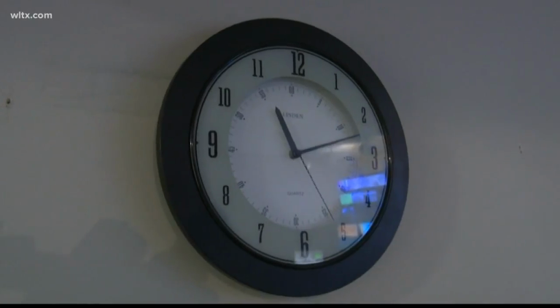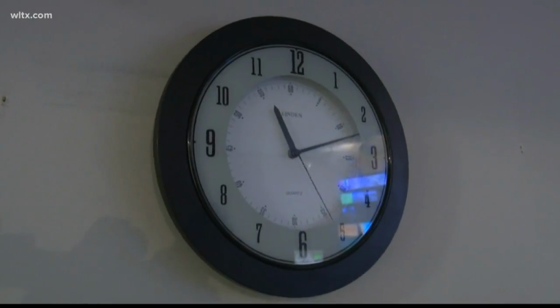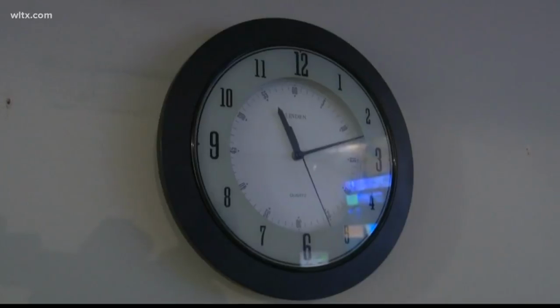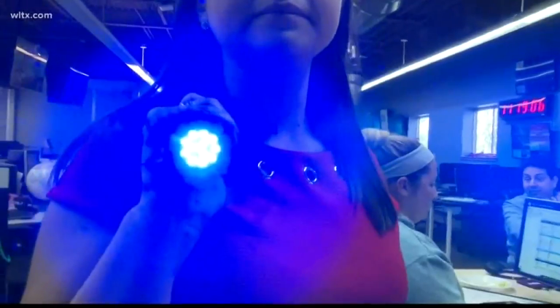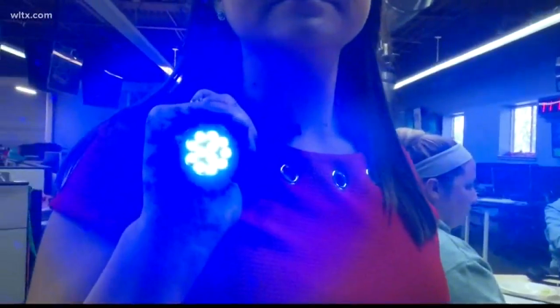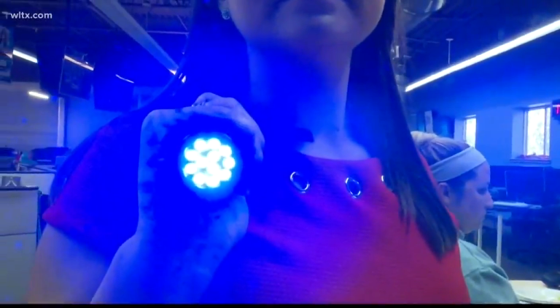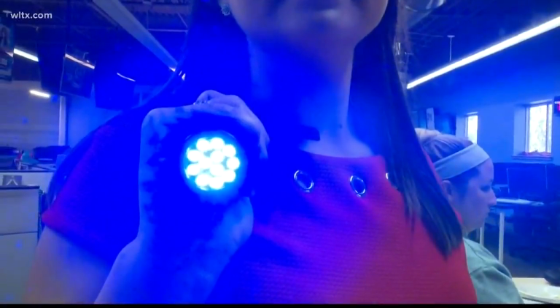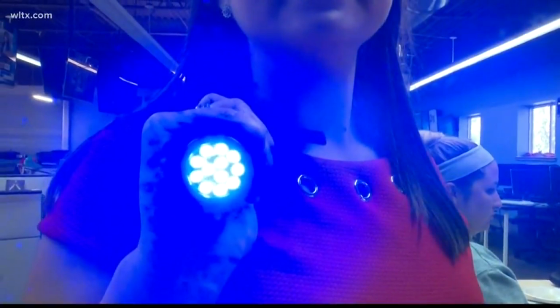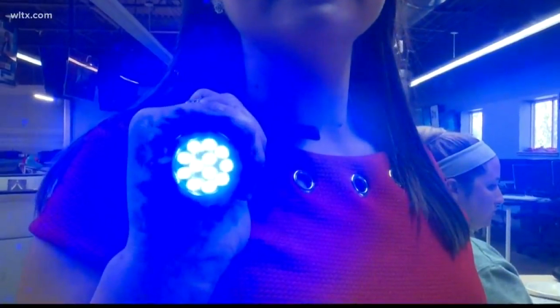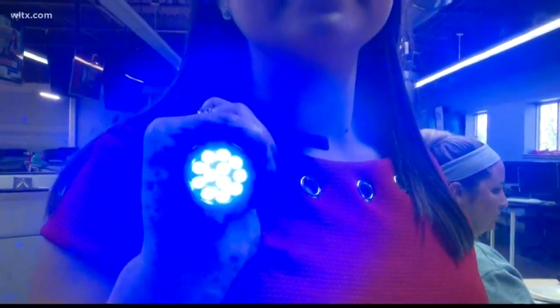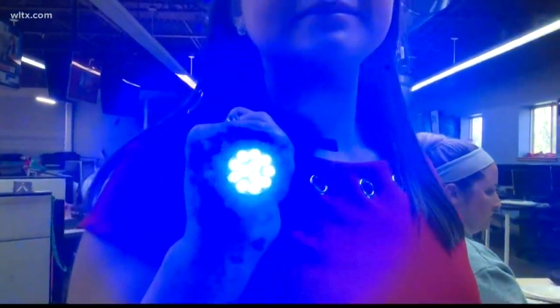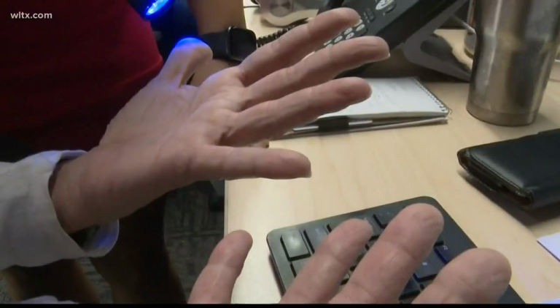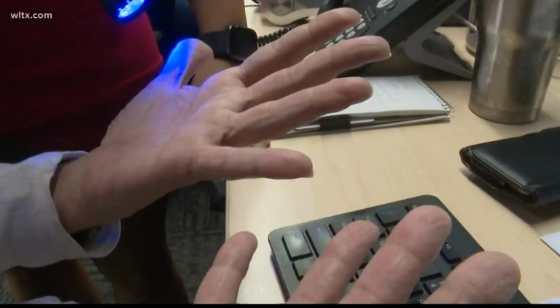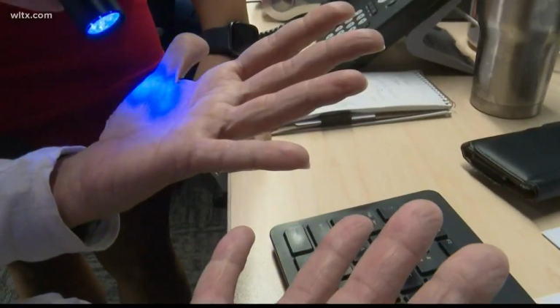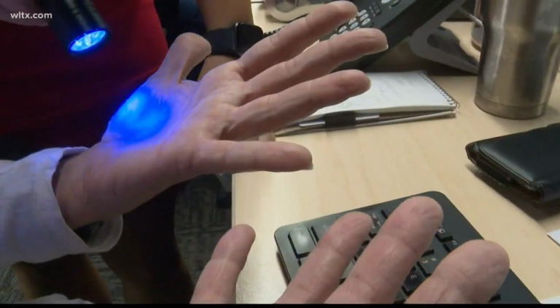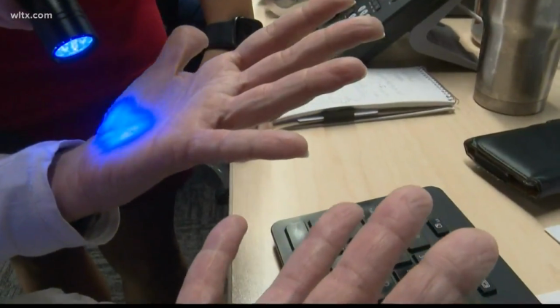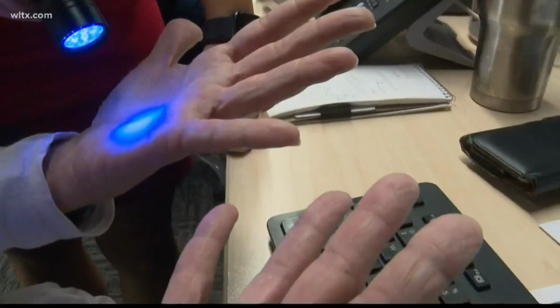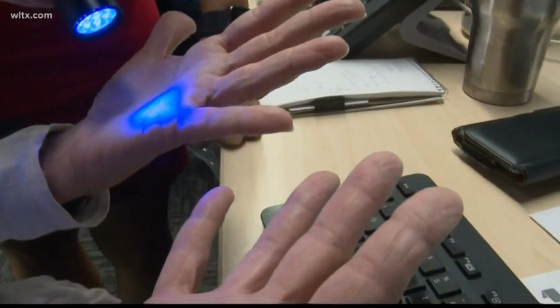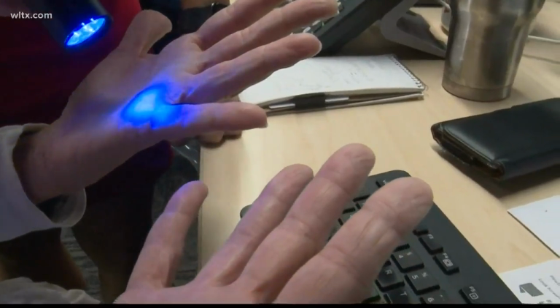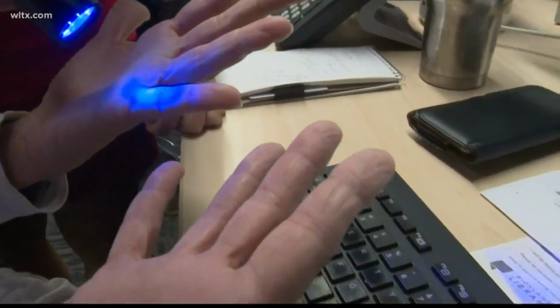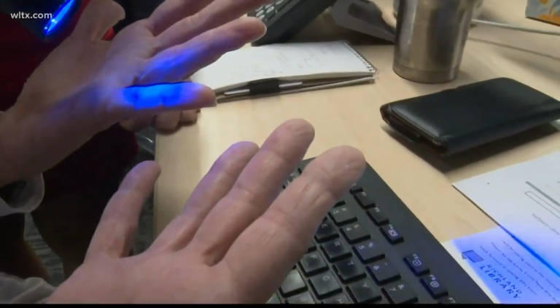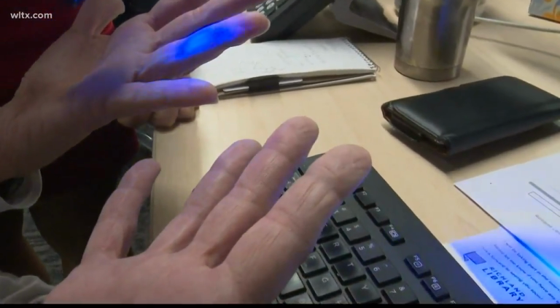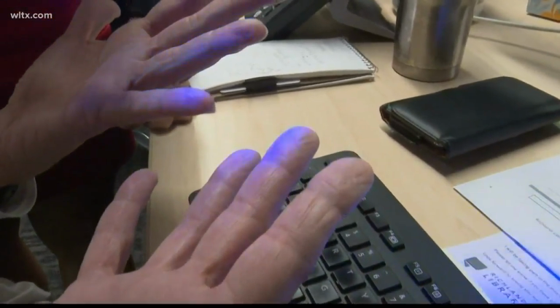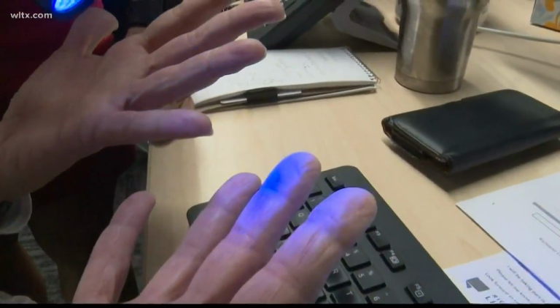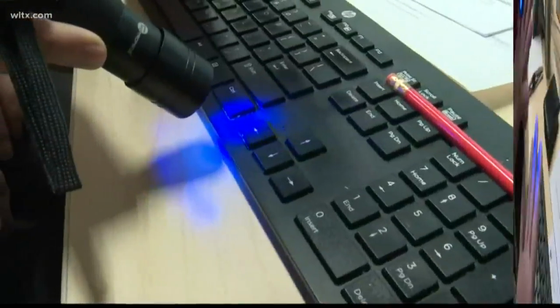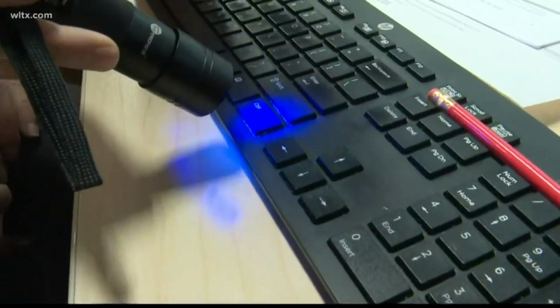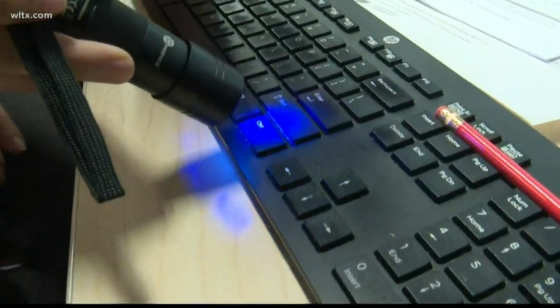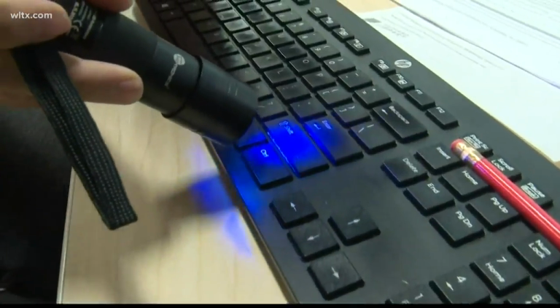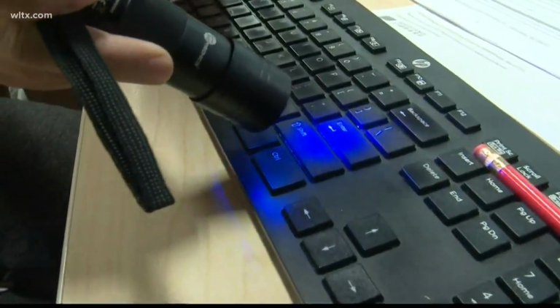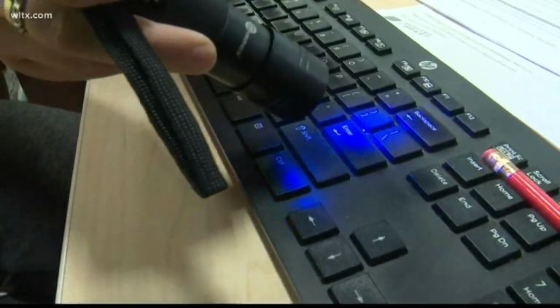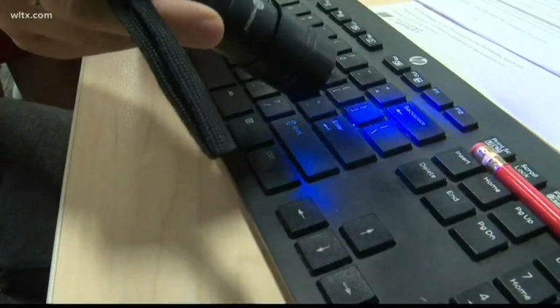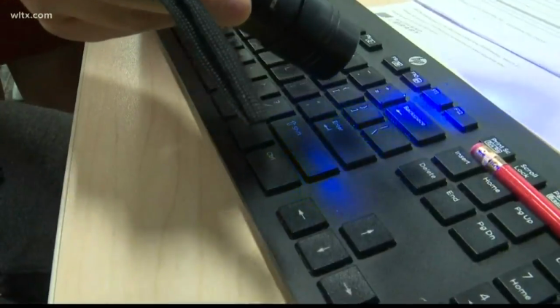After half an hour passed, we took the black light to show how many germs we had not only on our hands, but around our workspace. Sandy showed germs on her hands and how they spread to her keyboard and phone.